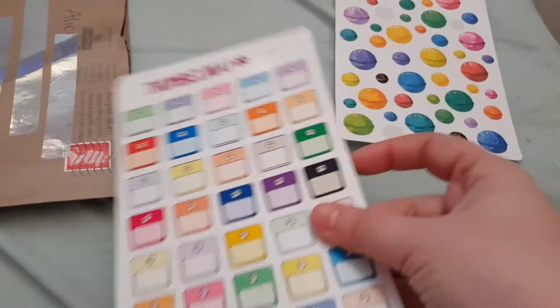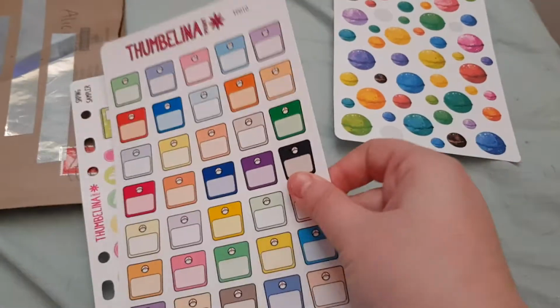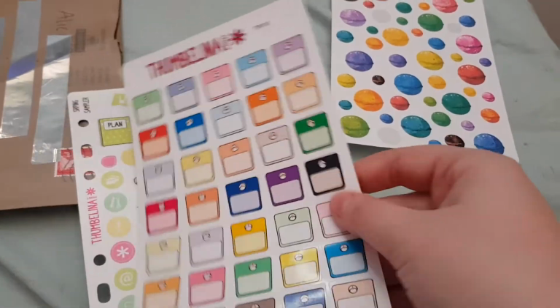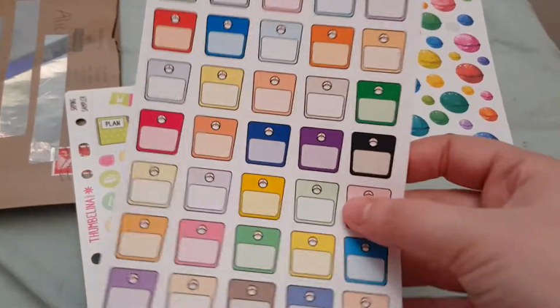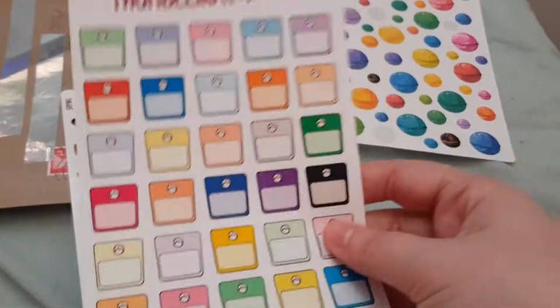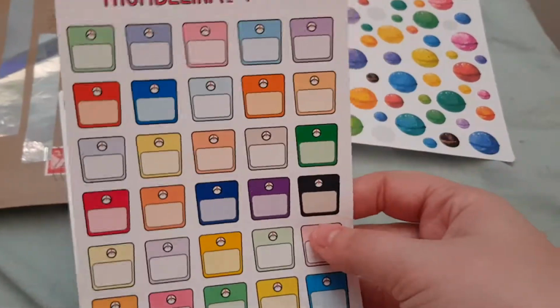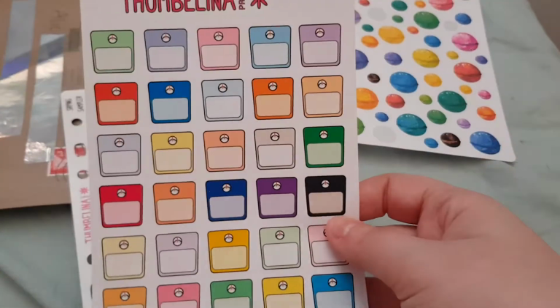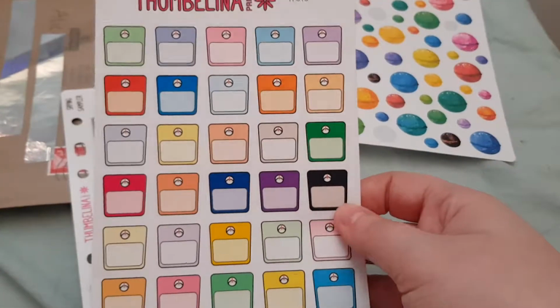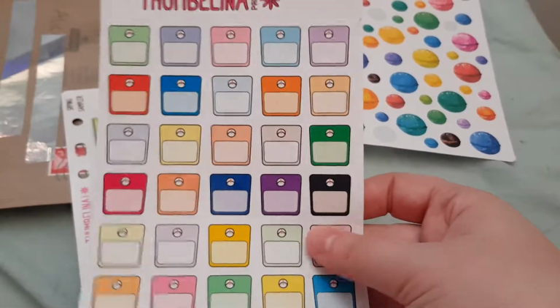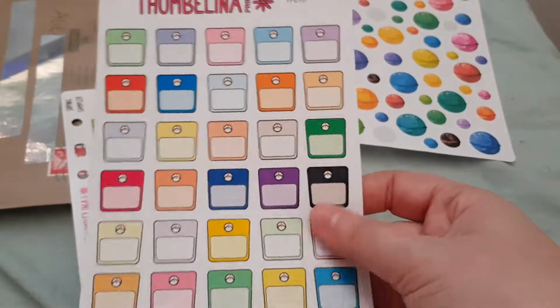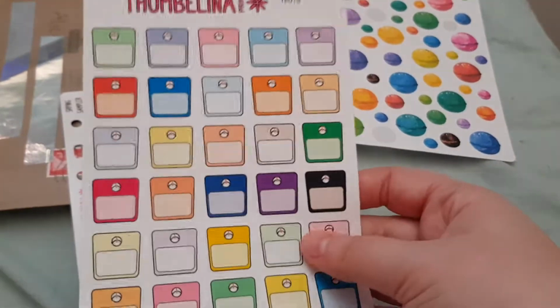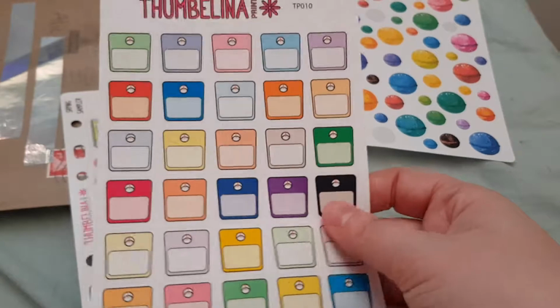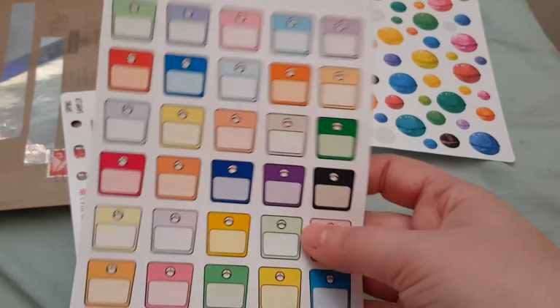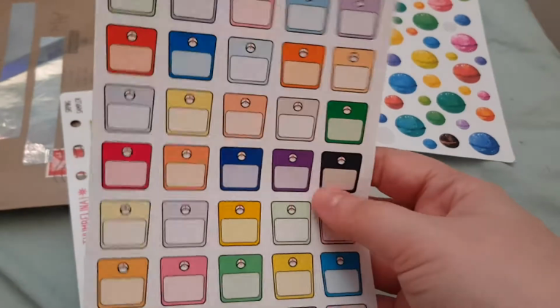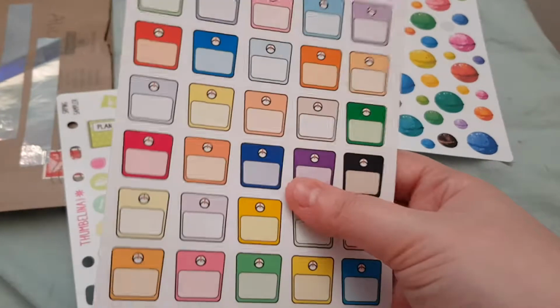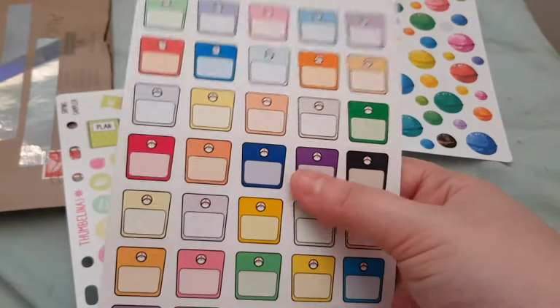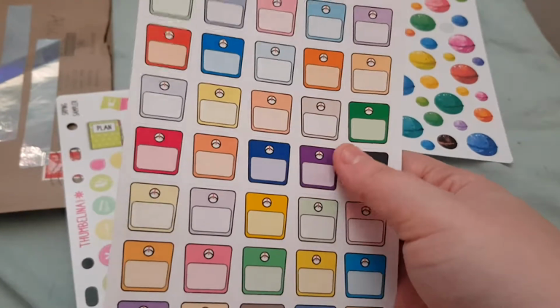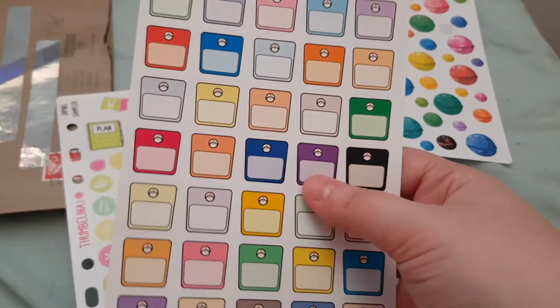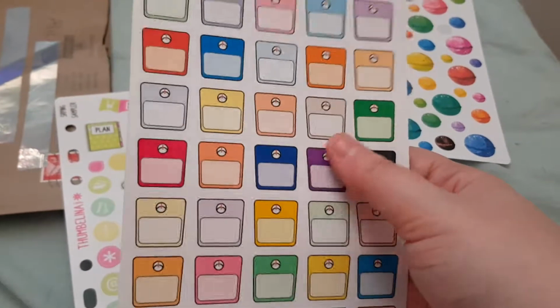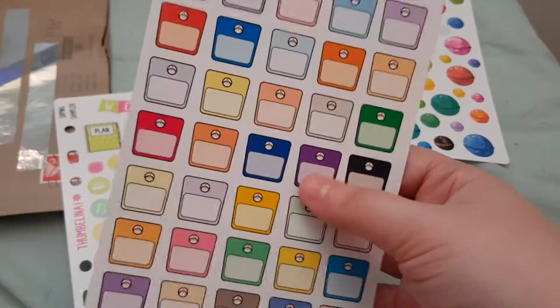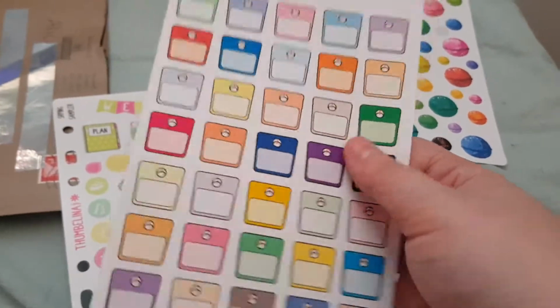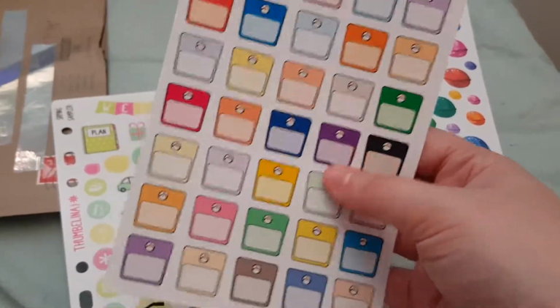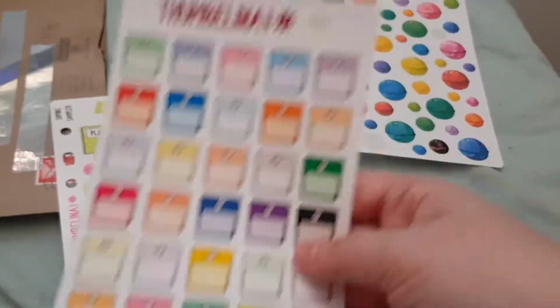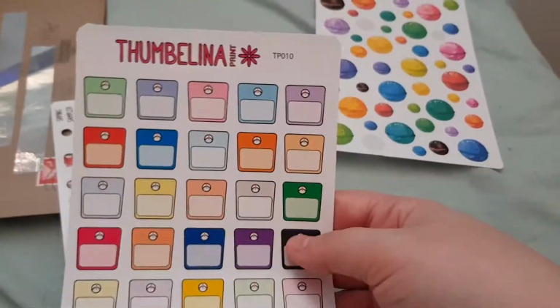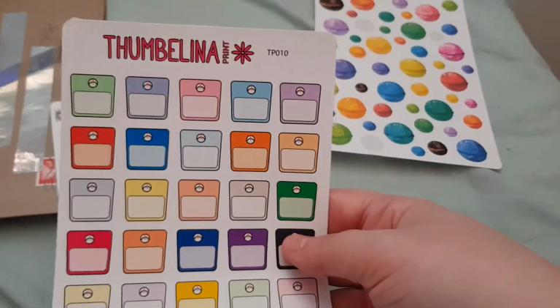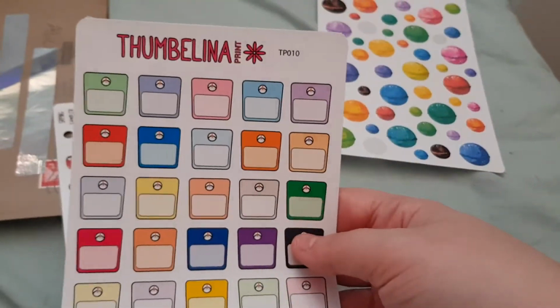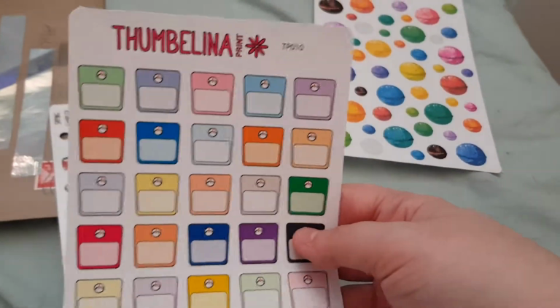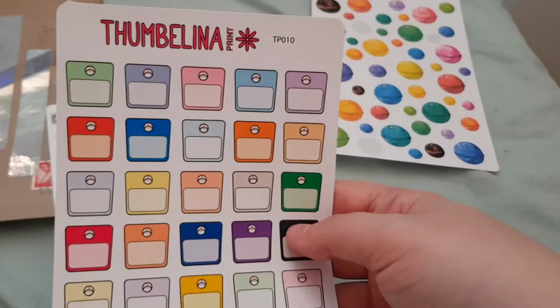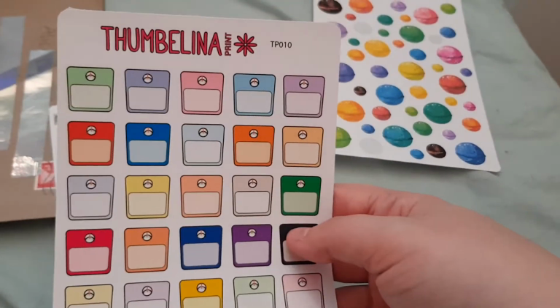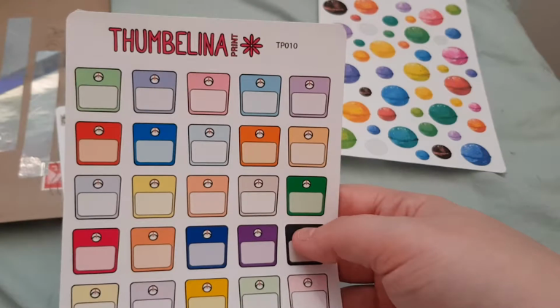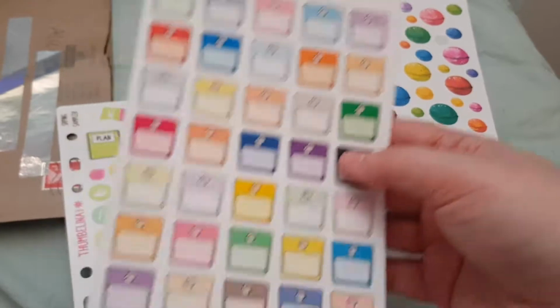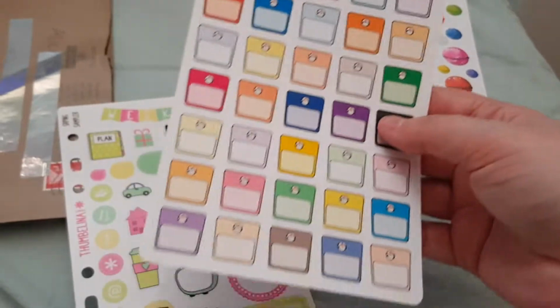Then I got these little scales. These are a premium matte and they feel so velvety and smooth, and these are from Thumbelina Print.